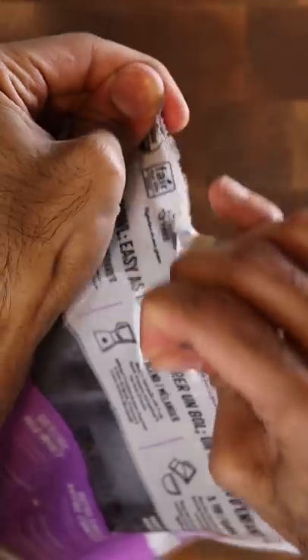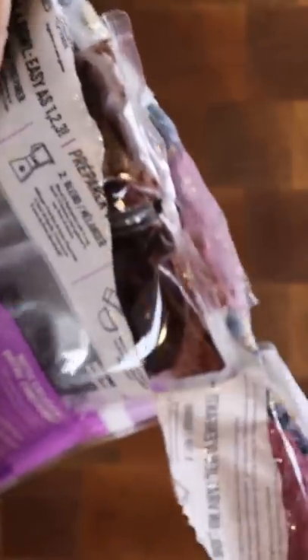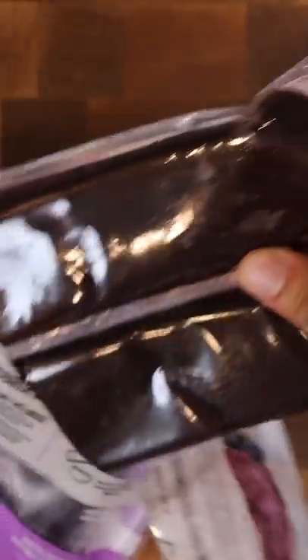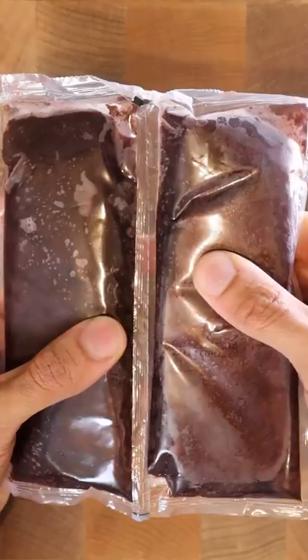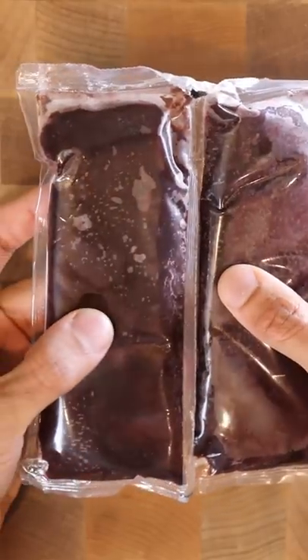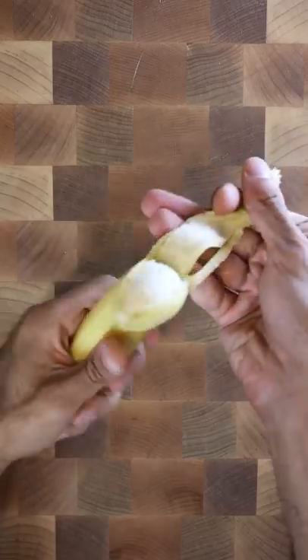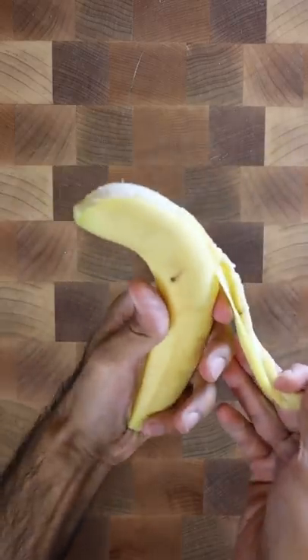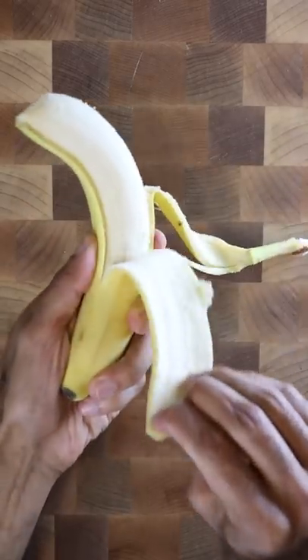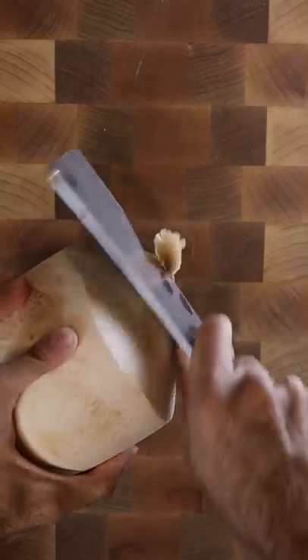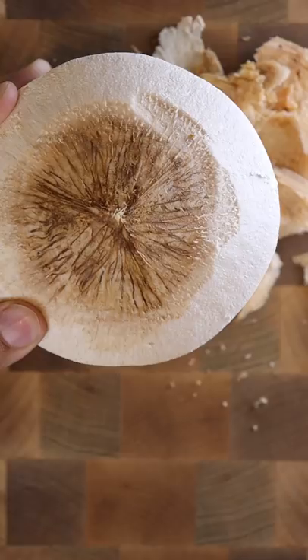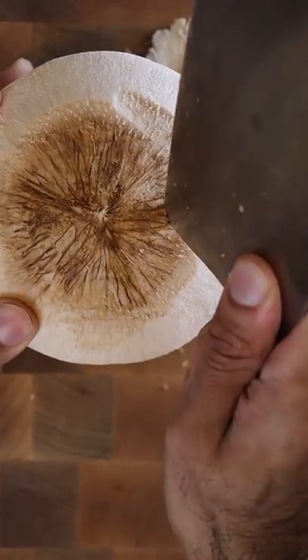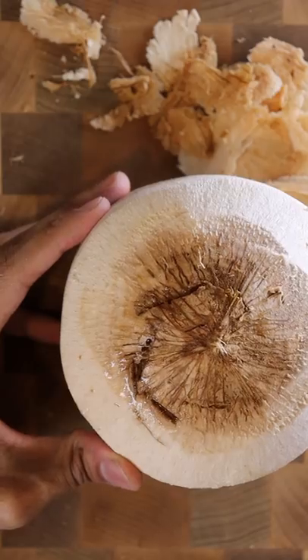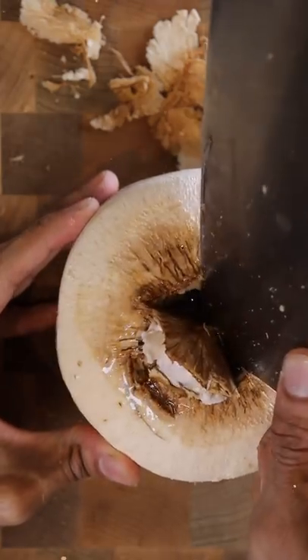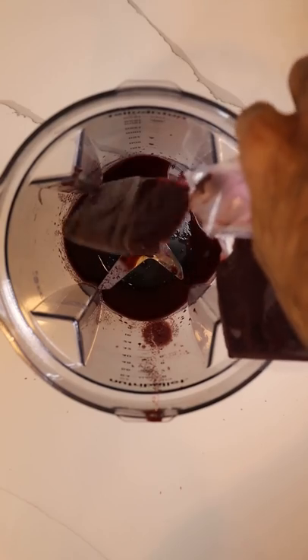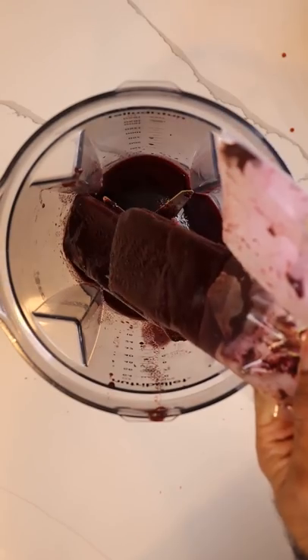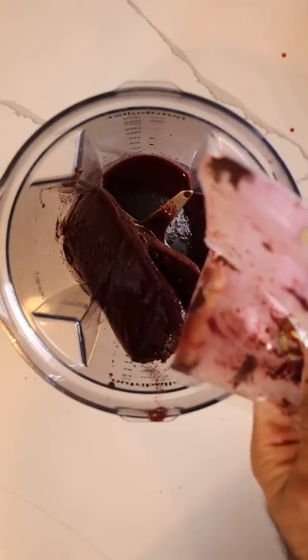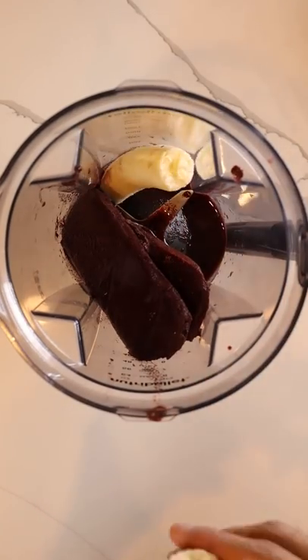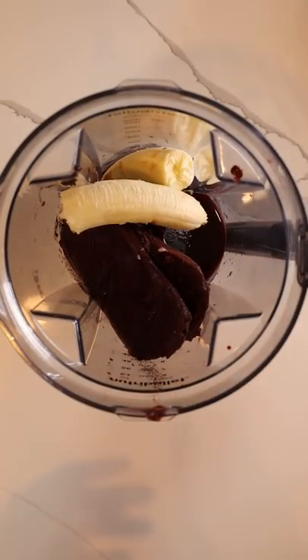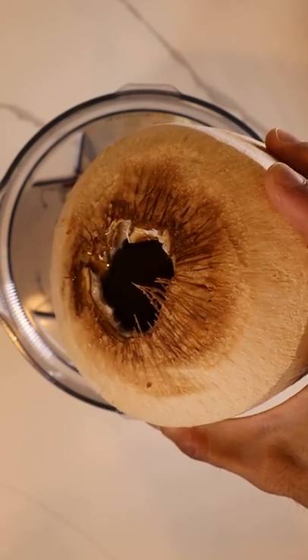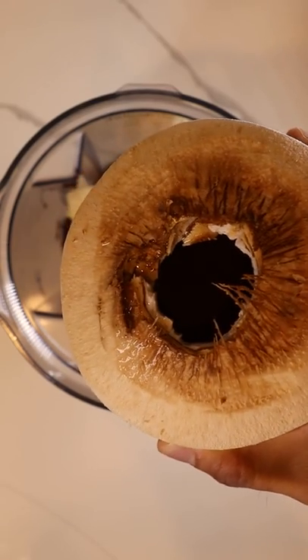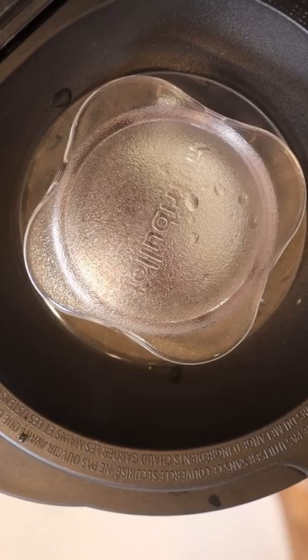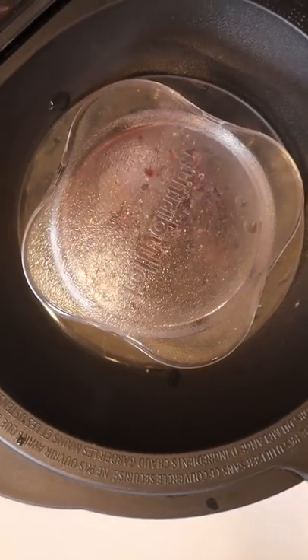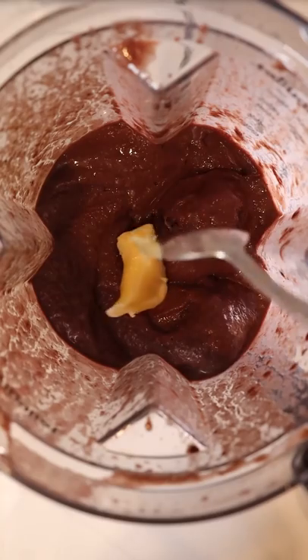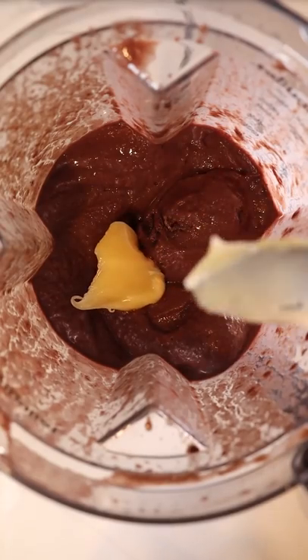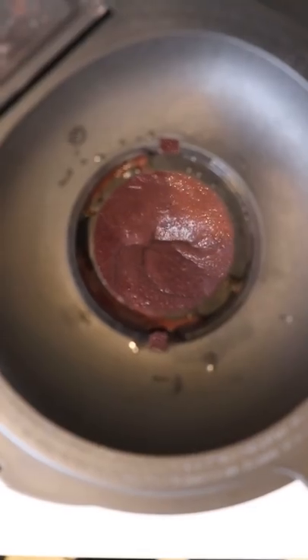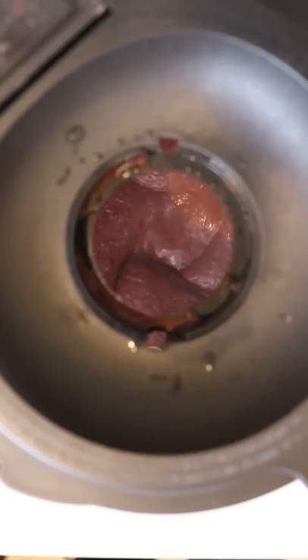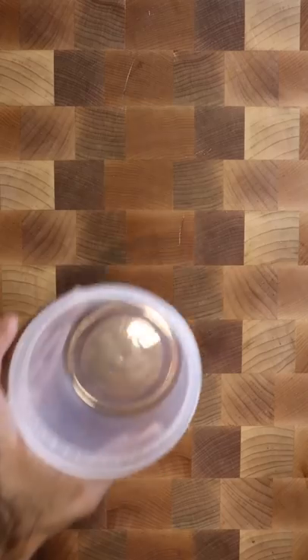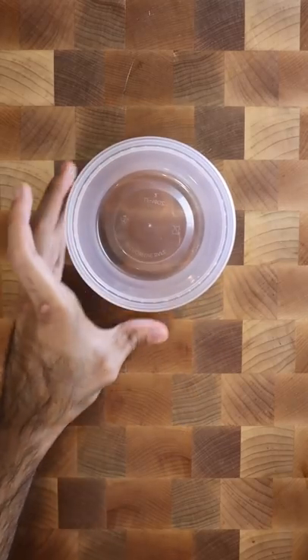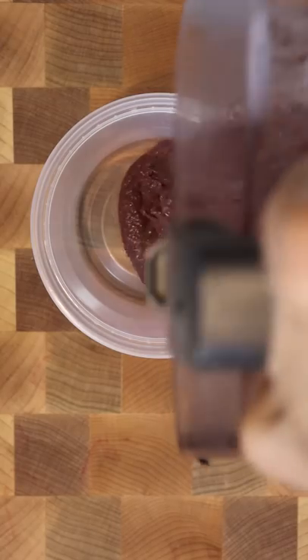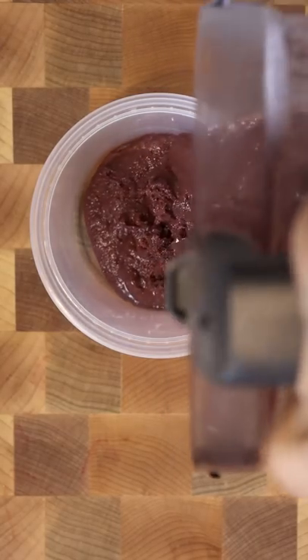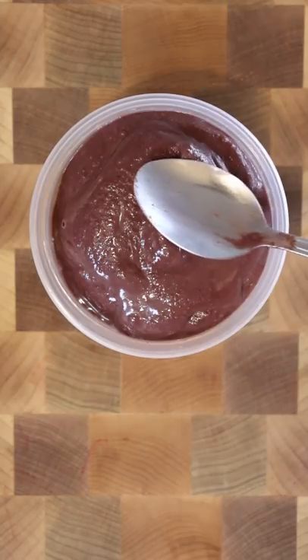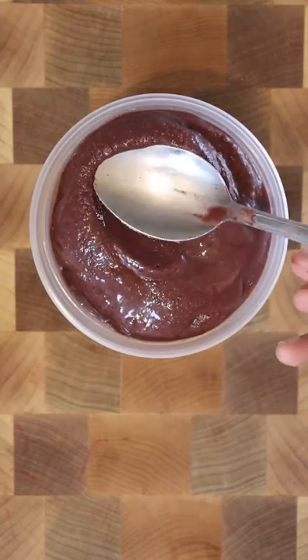First up, let's grab some frozen packs of acai berries. It's a bit hard to find the actual fruit, but this is still fine. Add that into a blender along with a banana, a splash of coconut water, and blend along with some honey if you want it a bit sweet. You want this to be pretty thick.